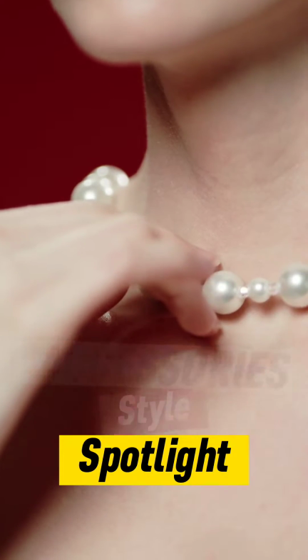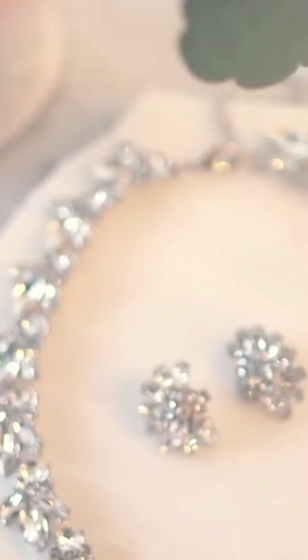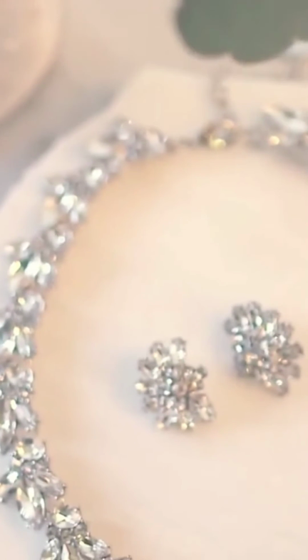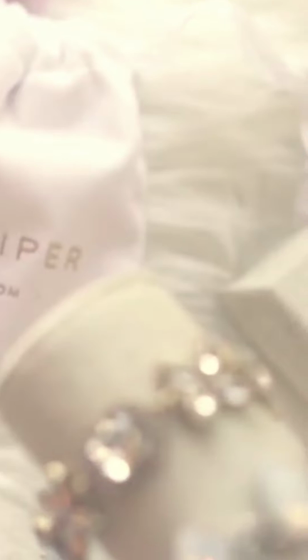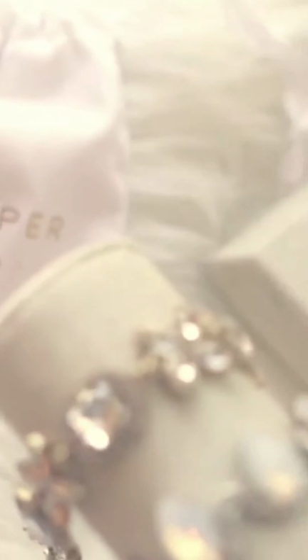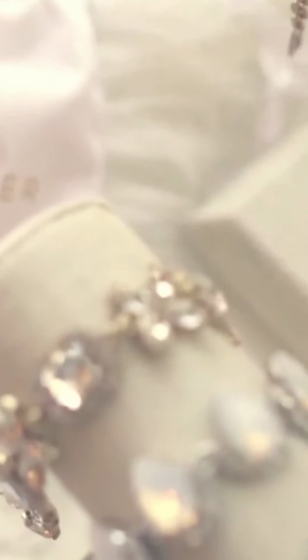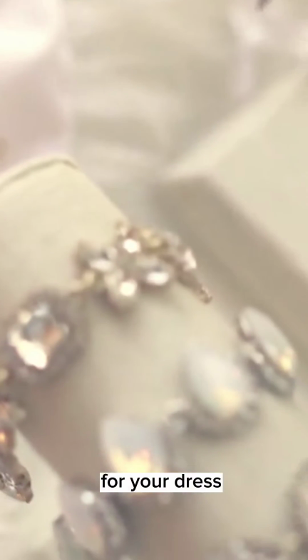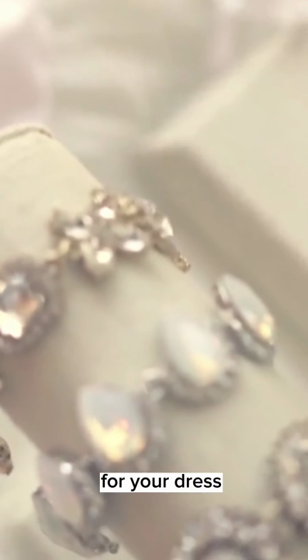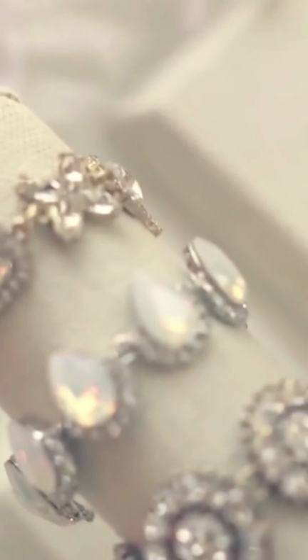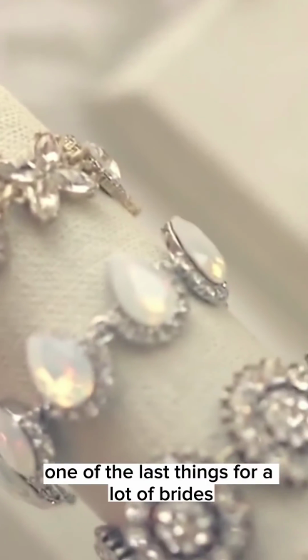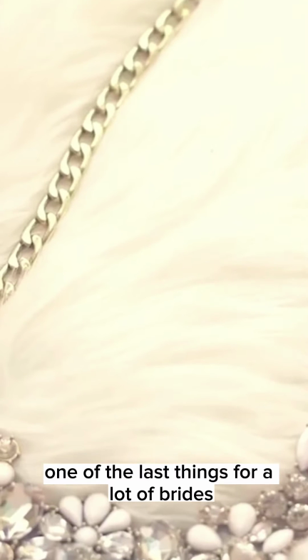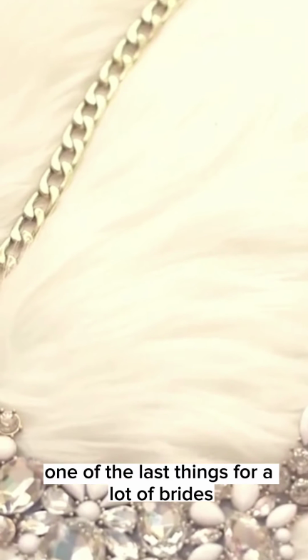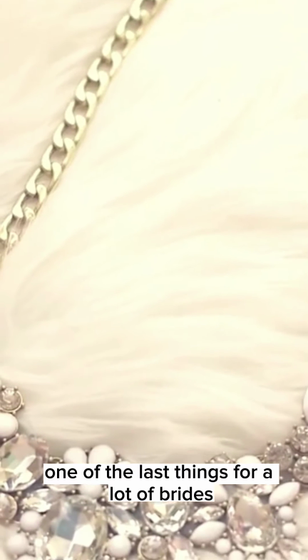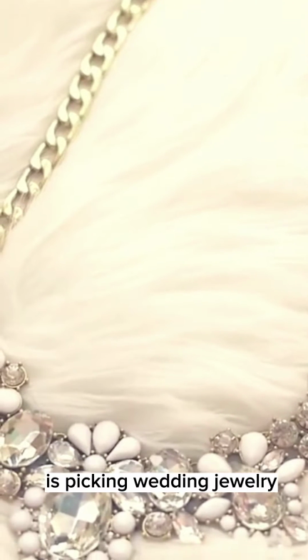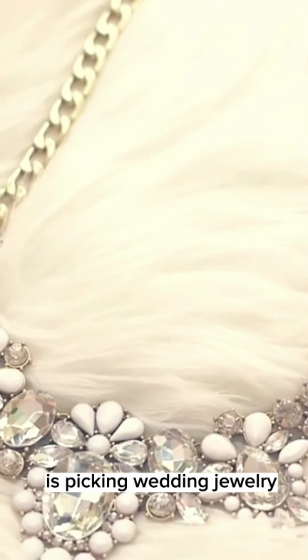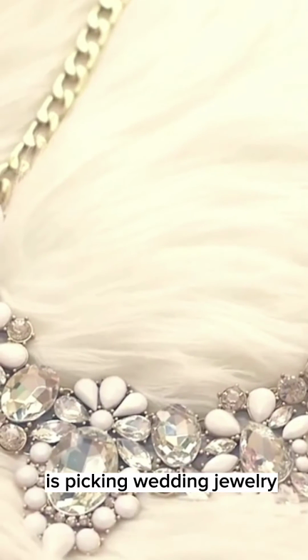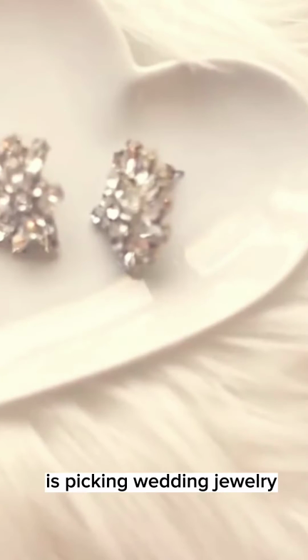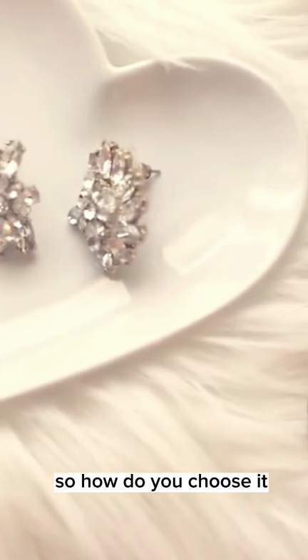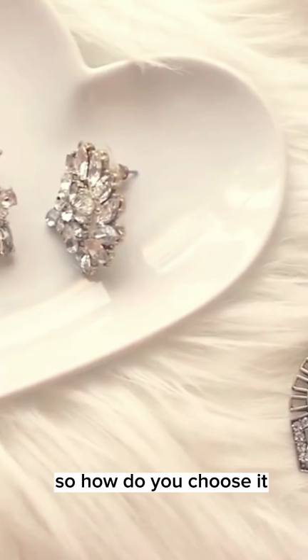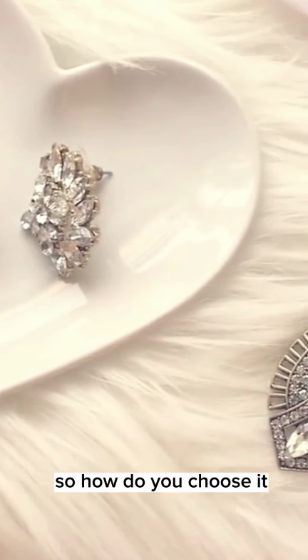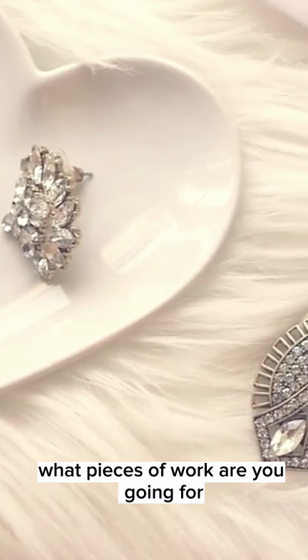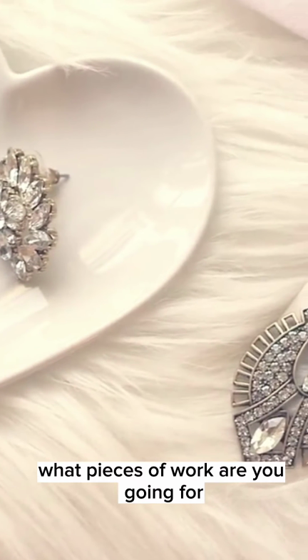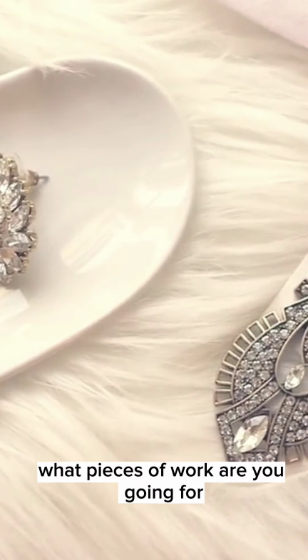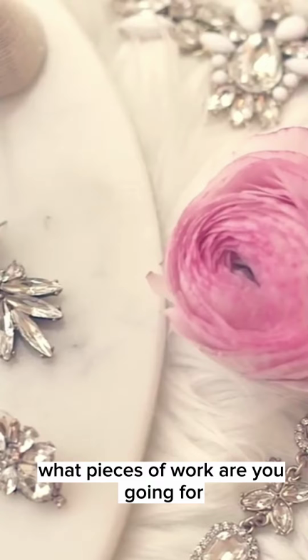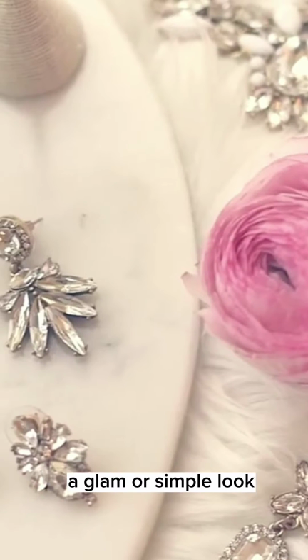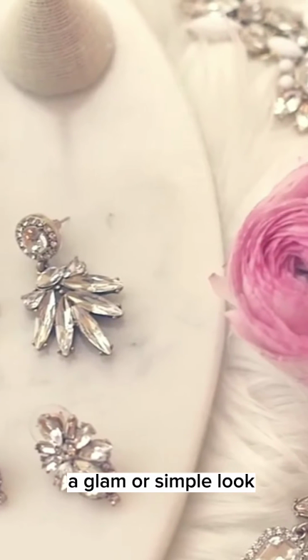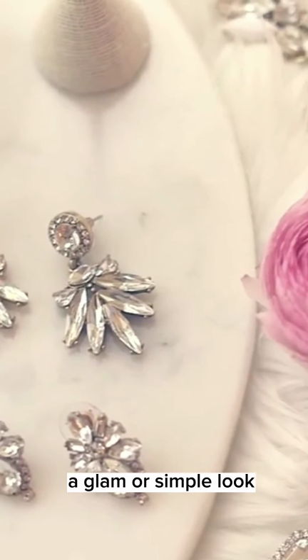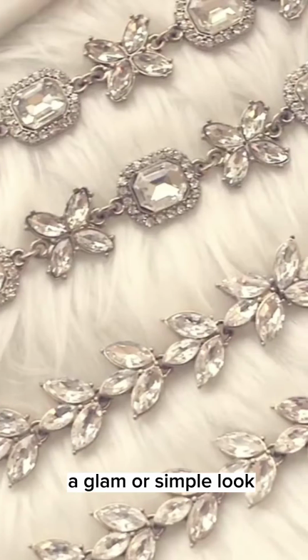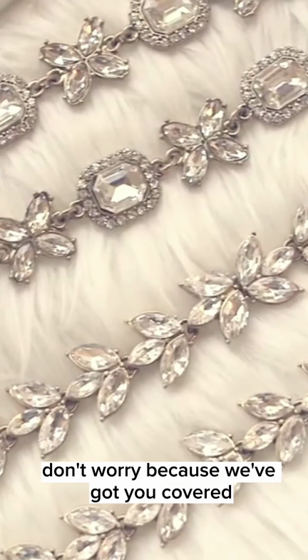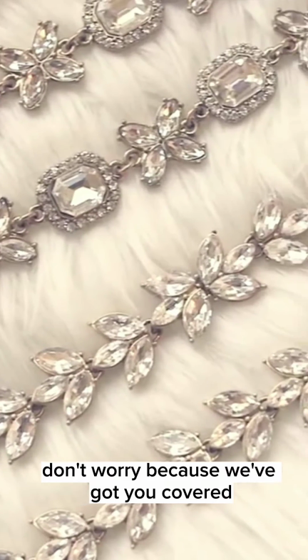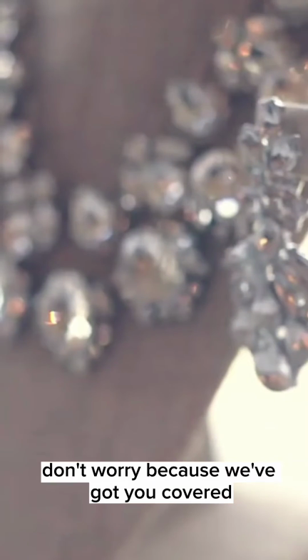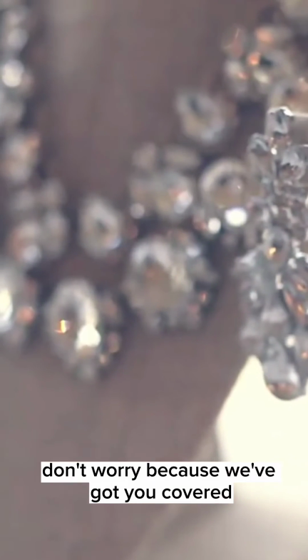How to pick the perfect wedding jewelry for your dress. One of the last things for a lot of brides is picking wedding jewelry. So how do you choose it? What pieces work? Are you going for a glam or simple look? Don't worry because we've got you covered.